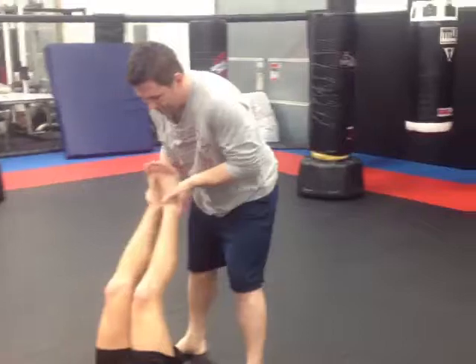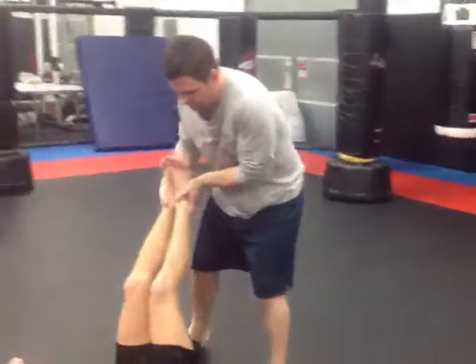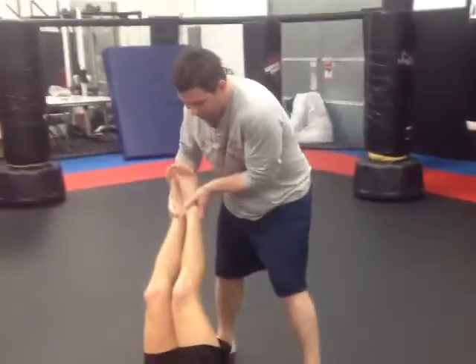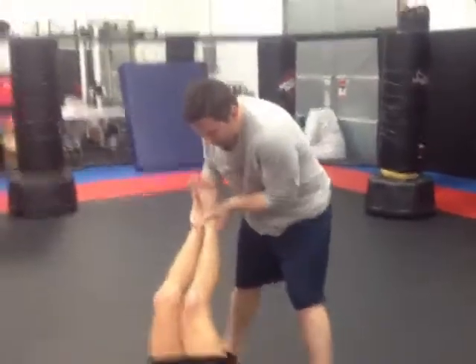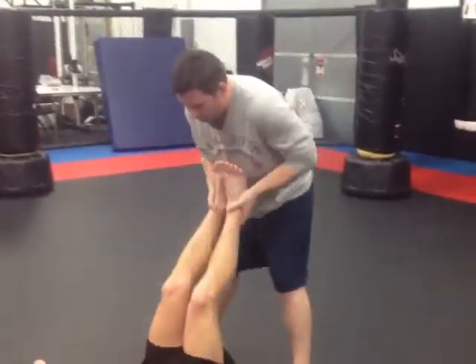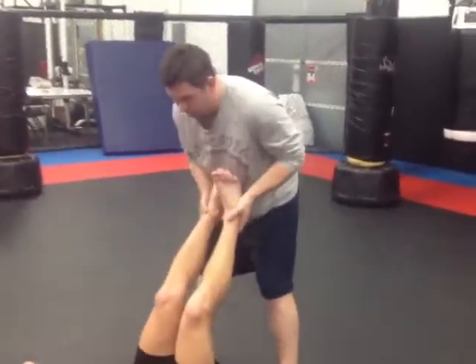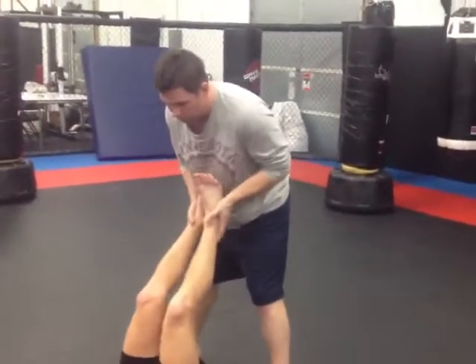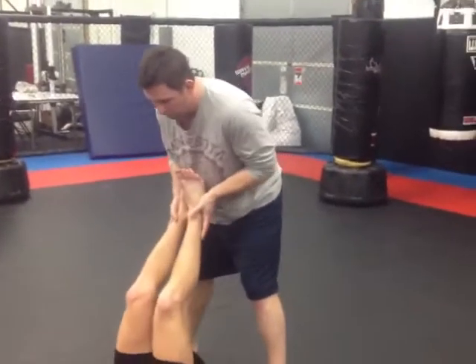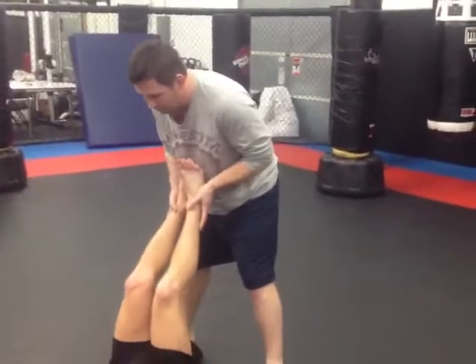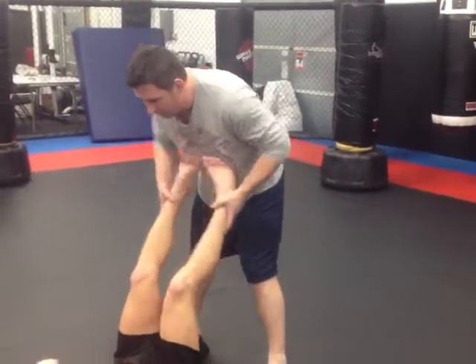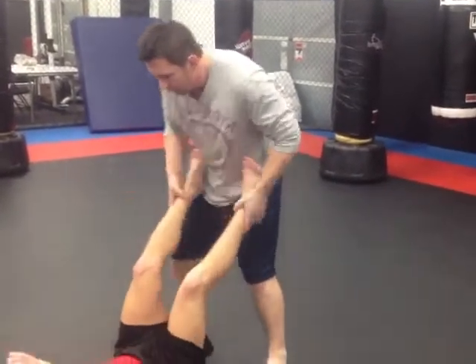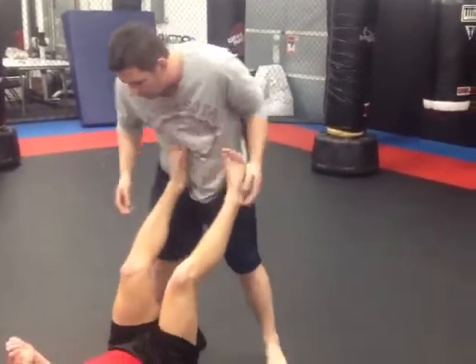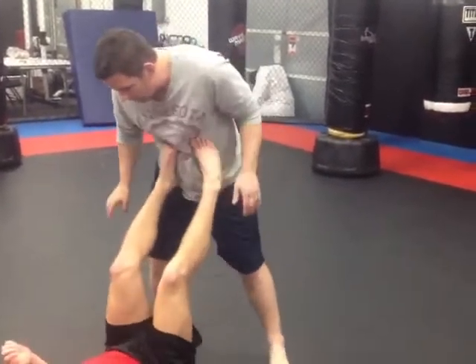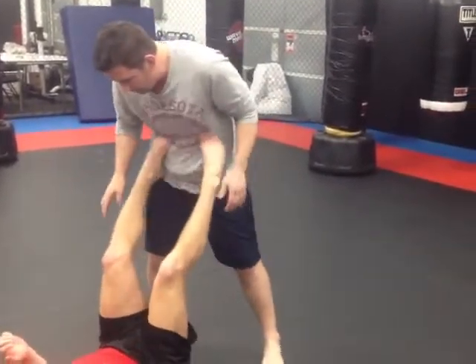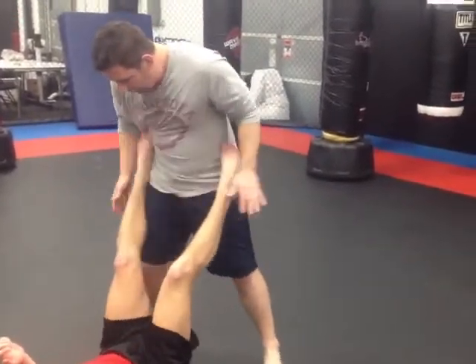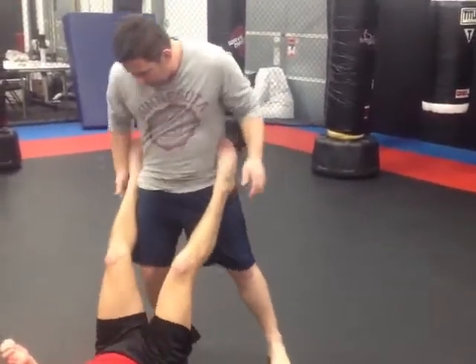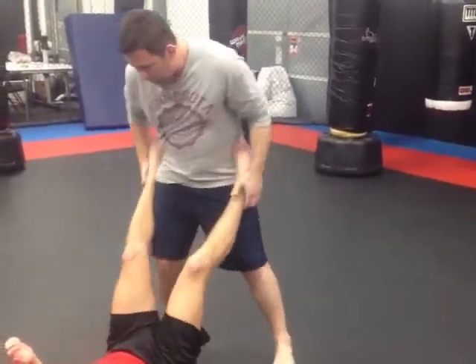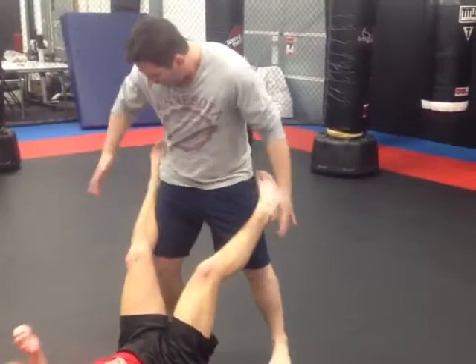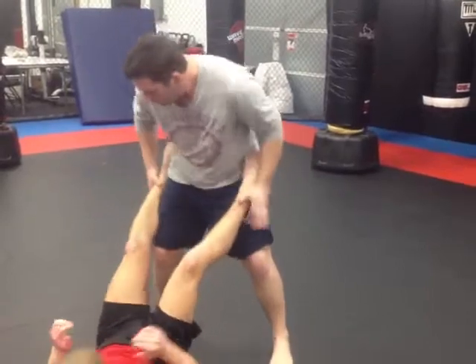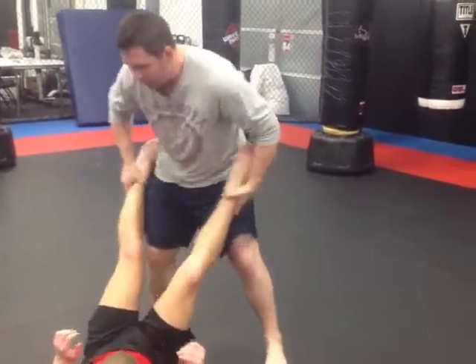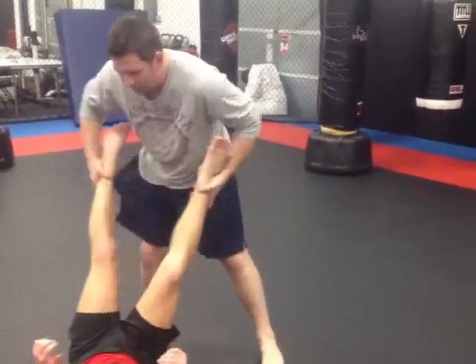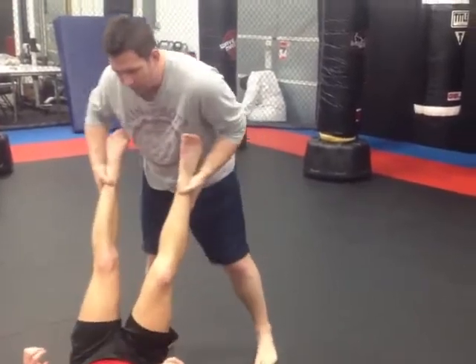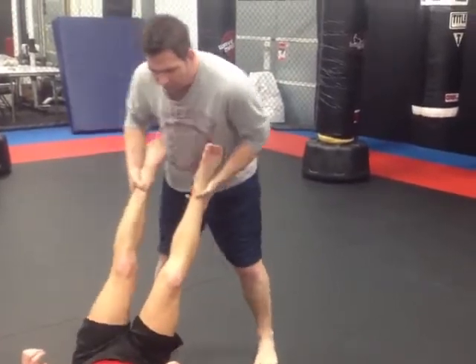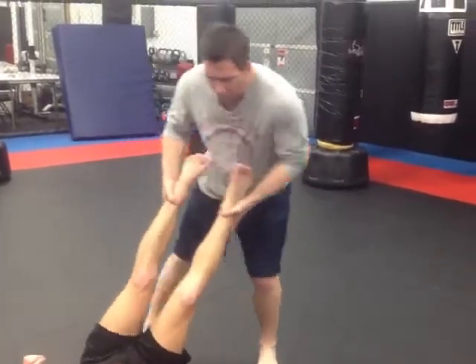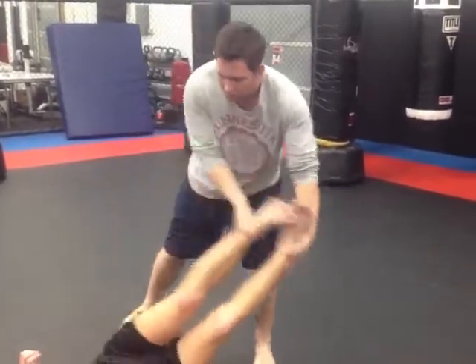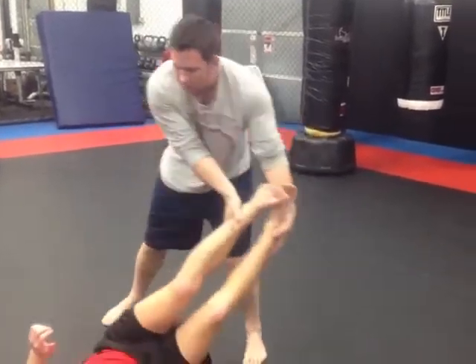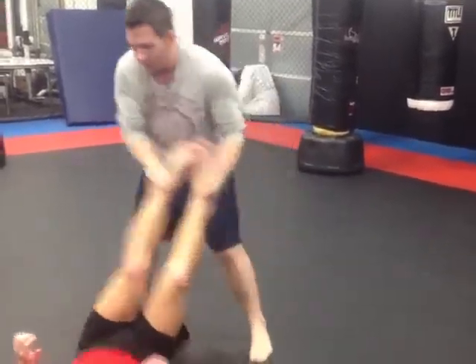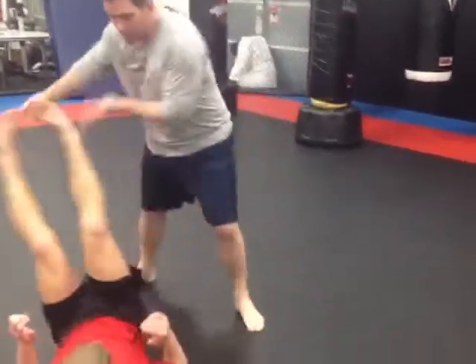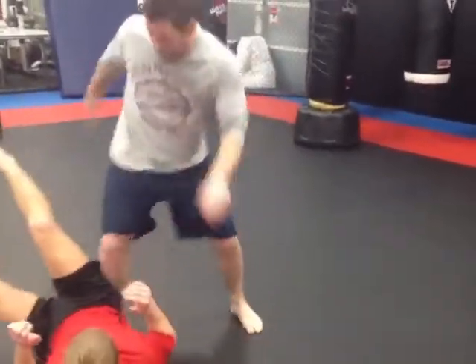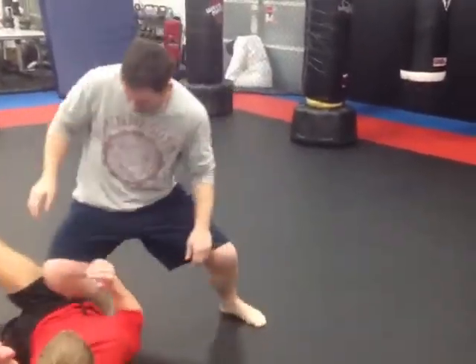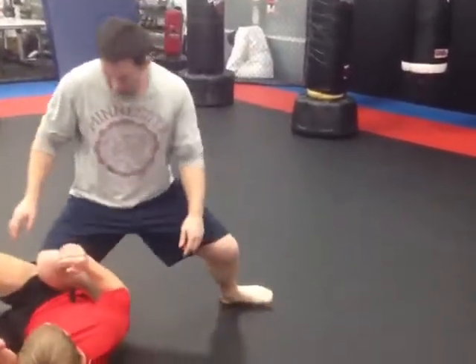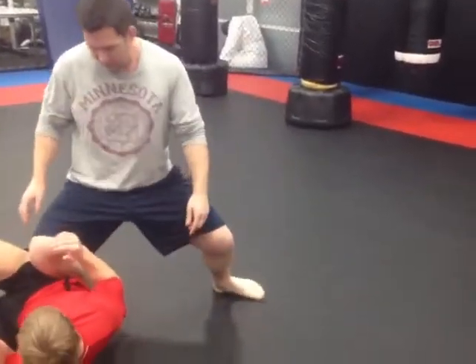This is probably the easiest one, but it's probably one of the most effective. So we're here — I just grab the feet, I go one, two, there.